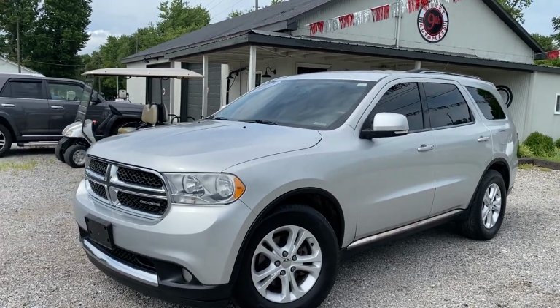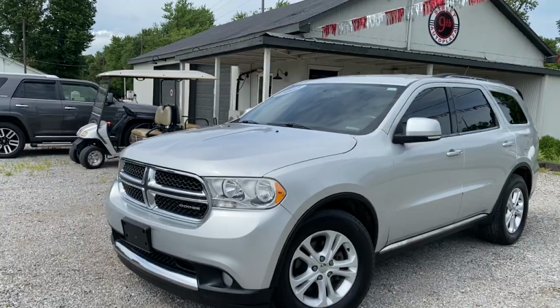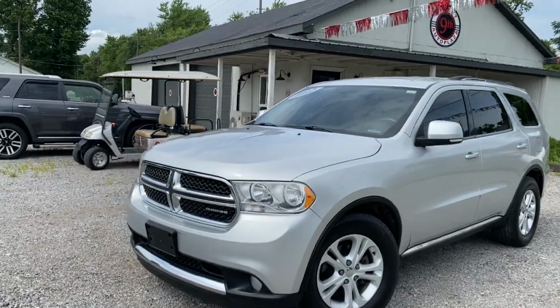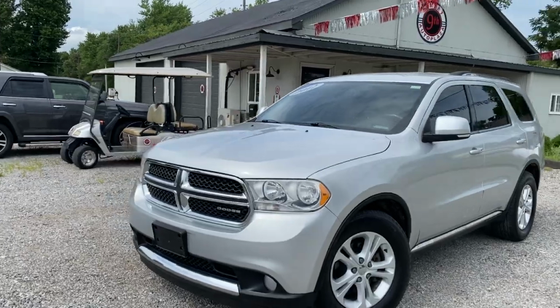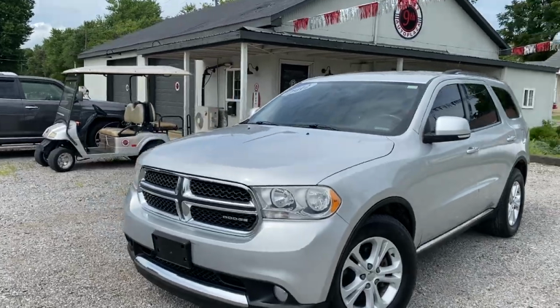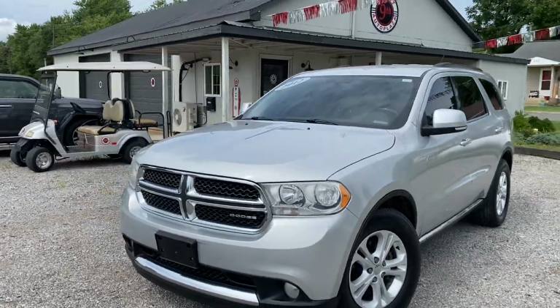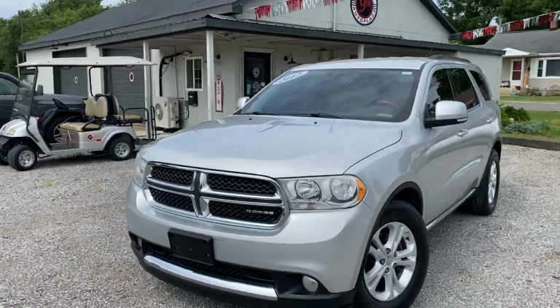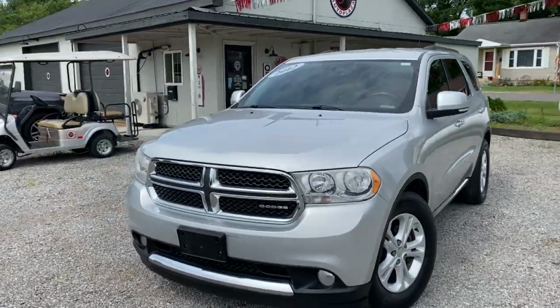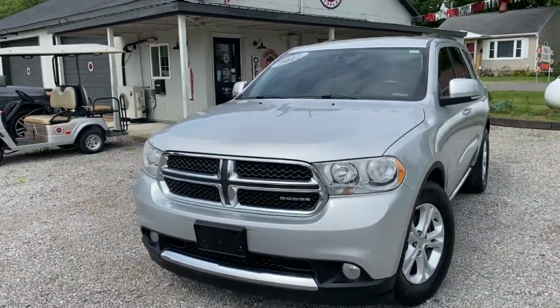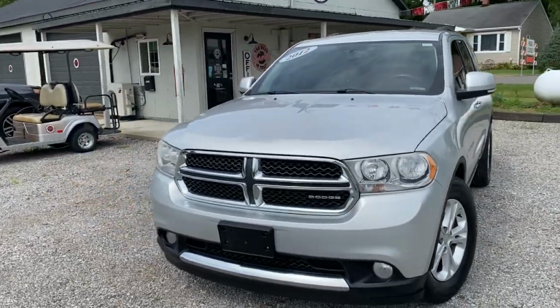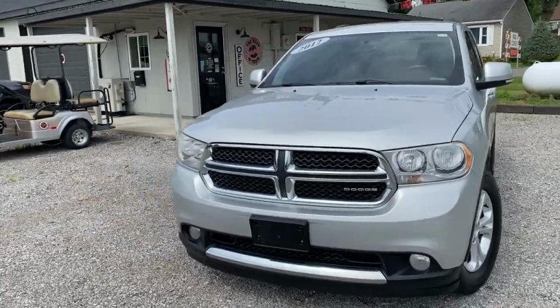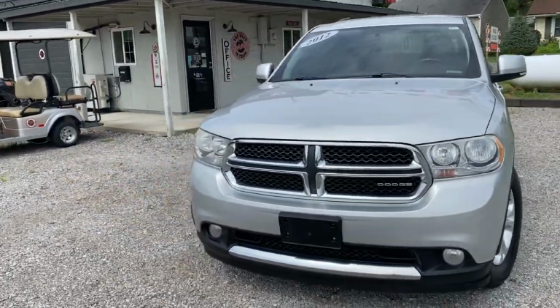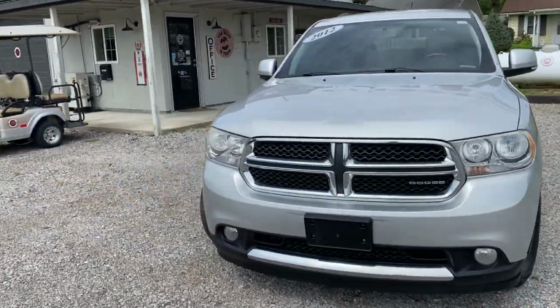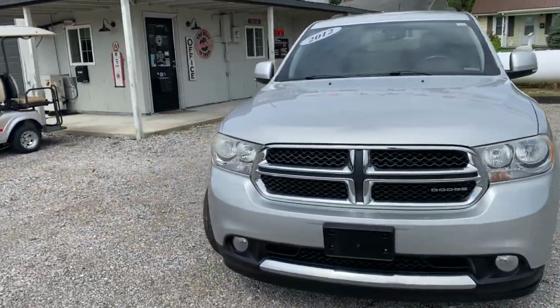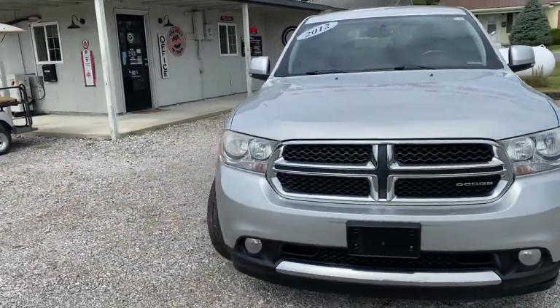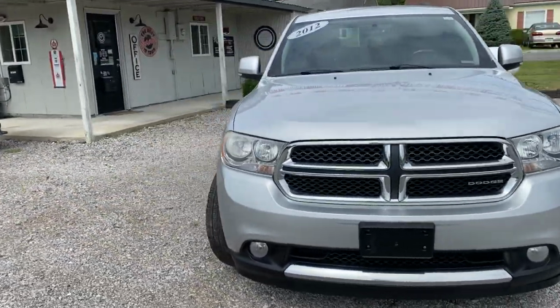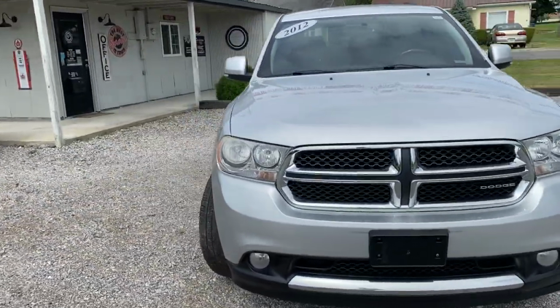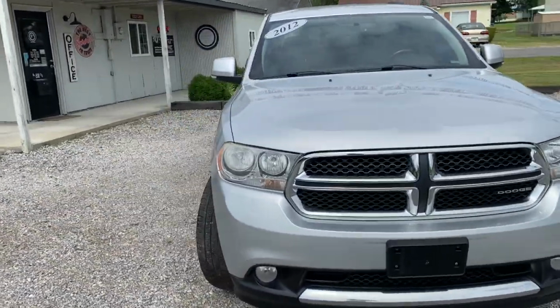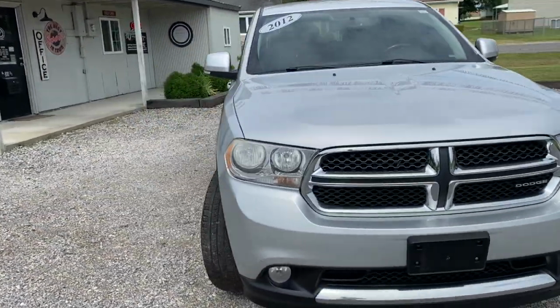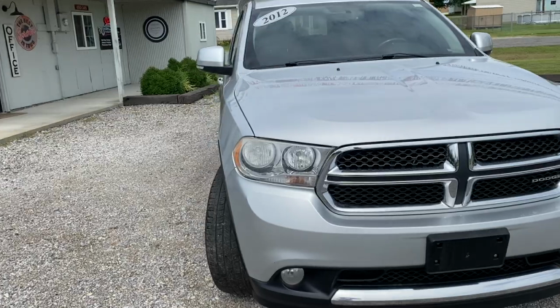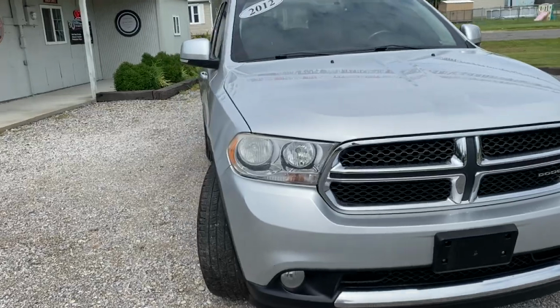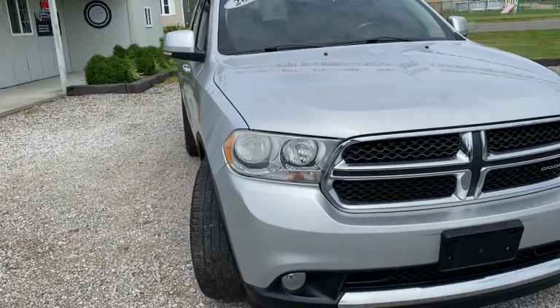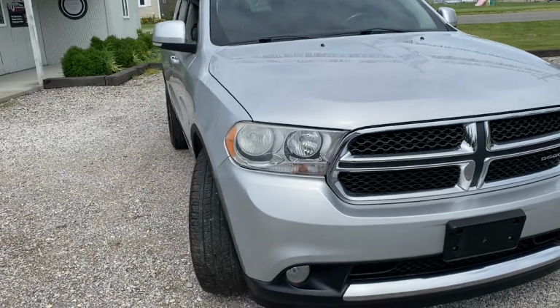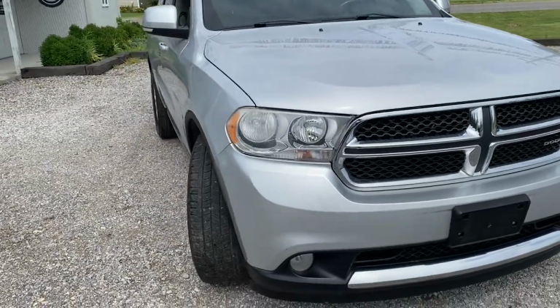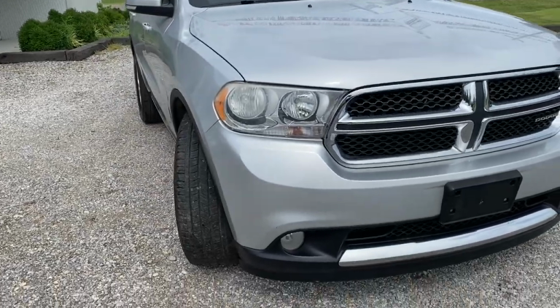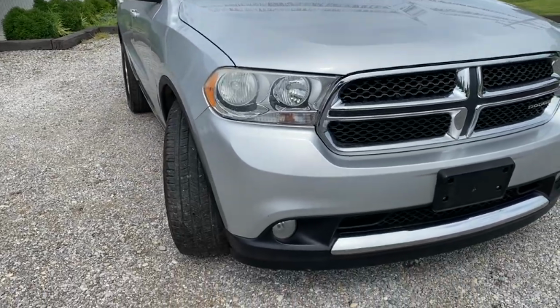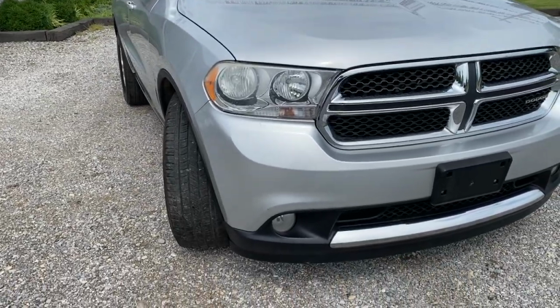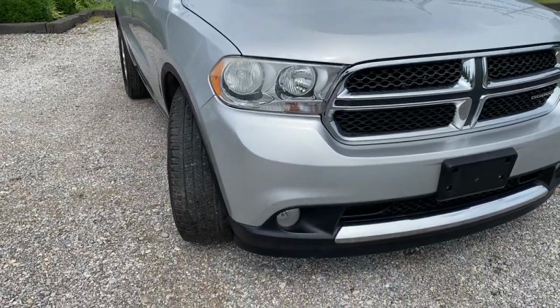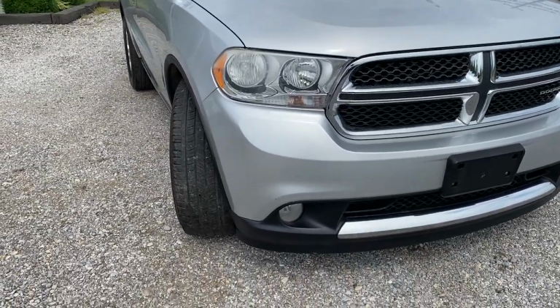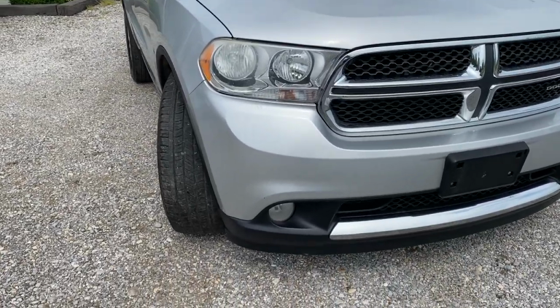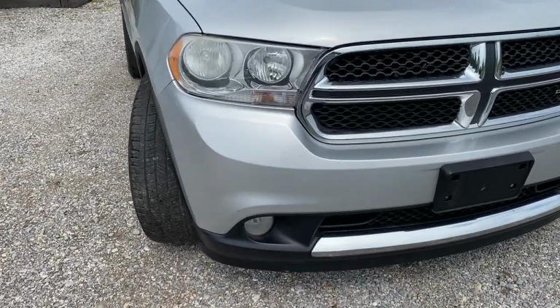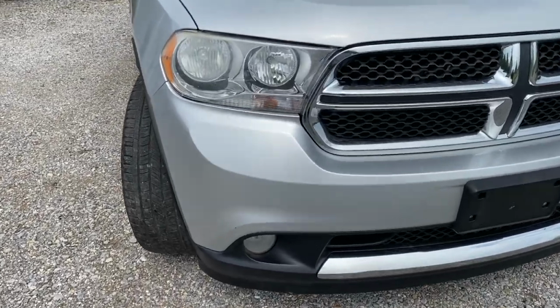I'm gonna take you on a virtual tour and show you the imperfections of the vehicle and any electronics — we're gonna push the buttons and make sure everything works. We're gonna start with the front end of this vehicle.